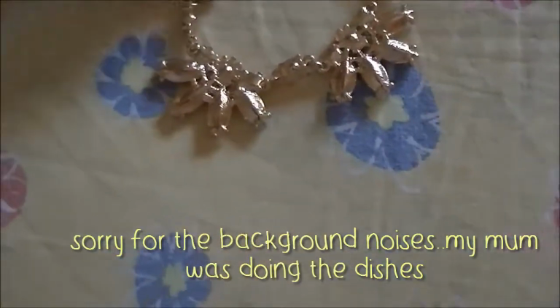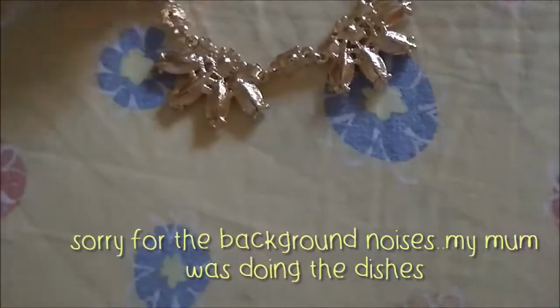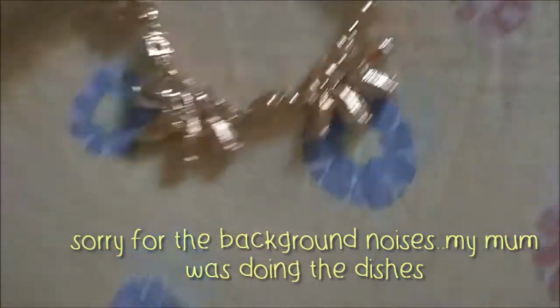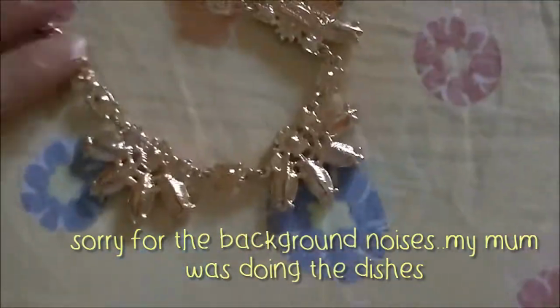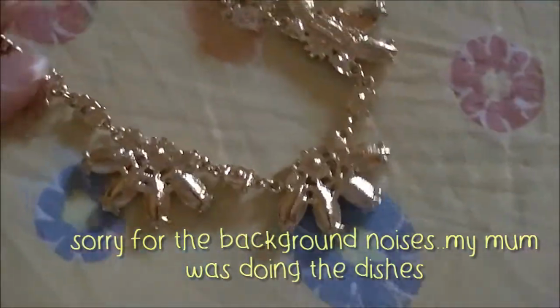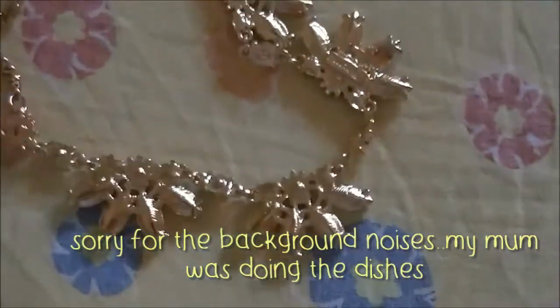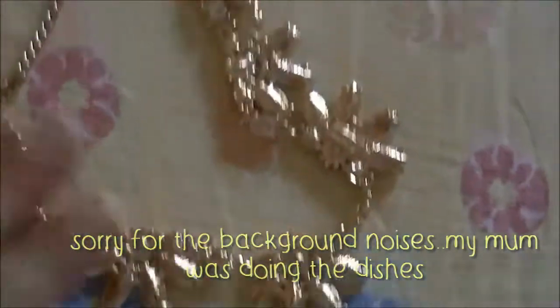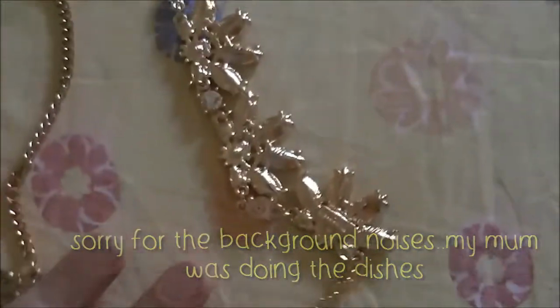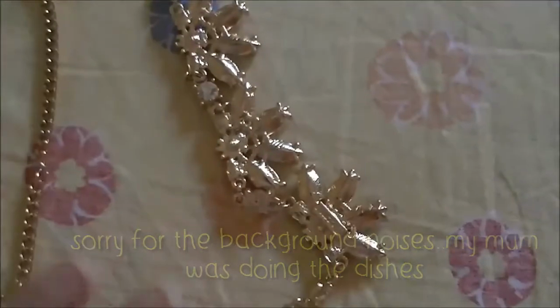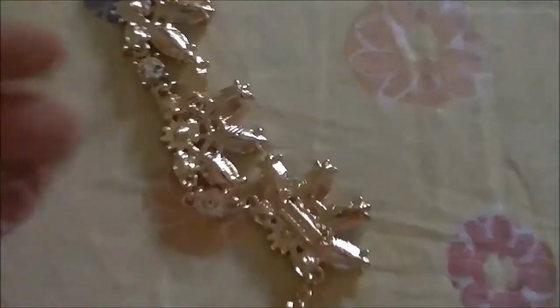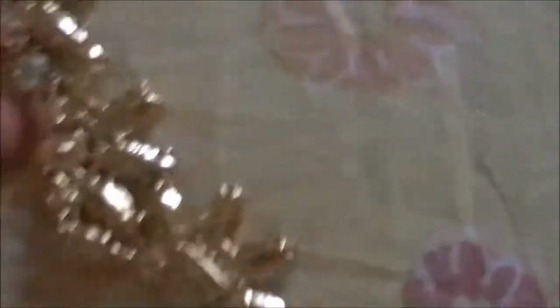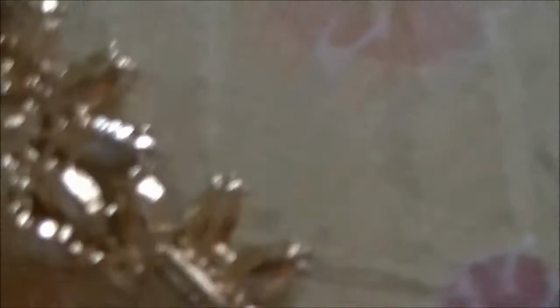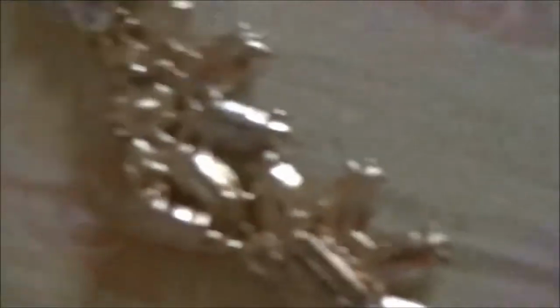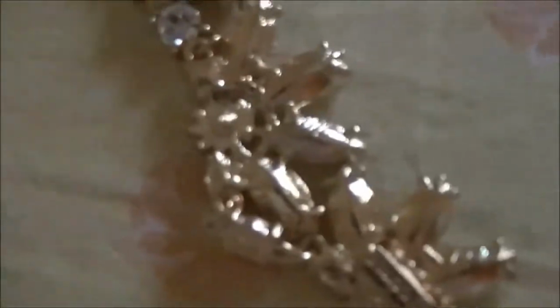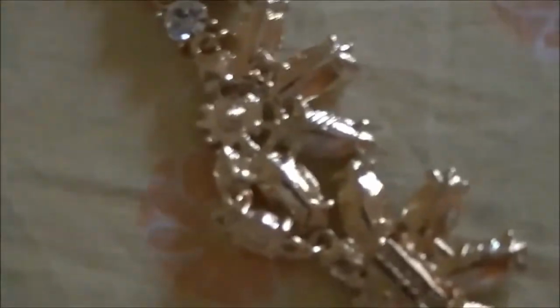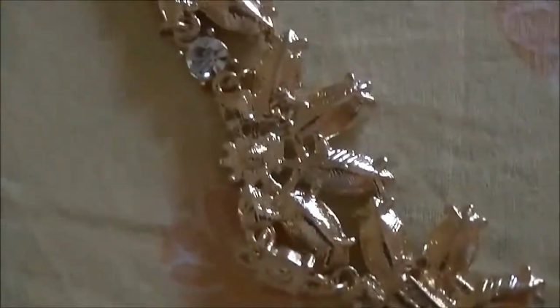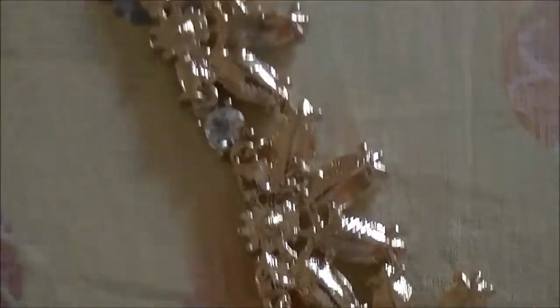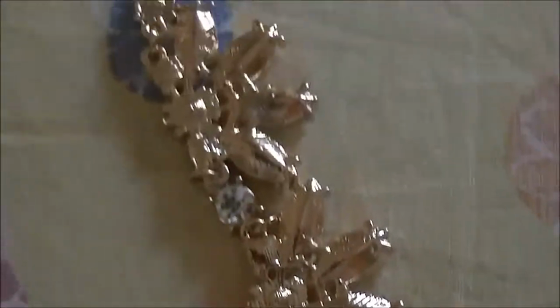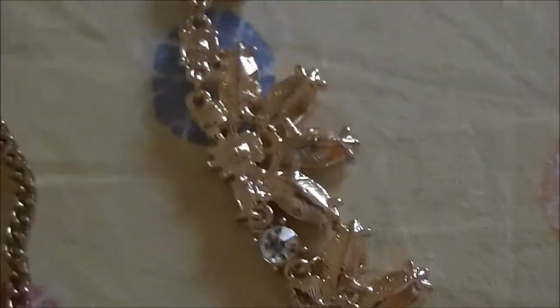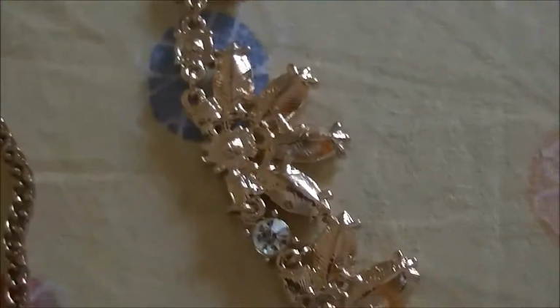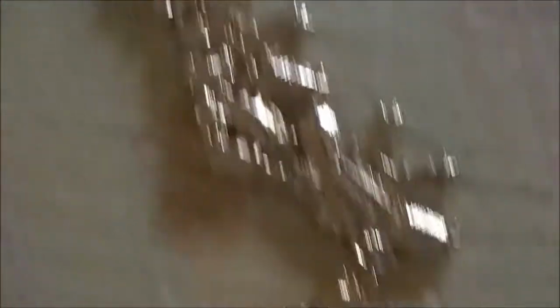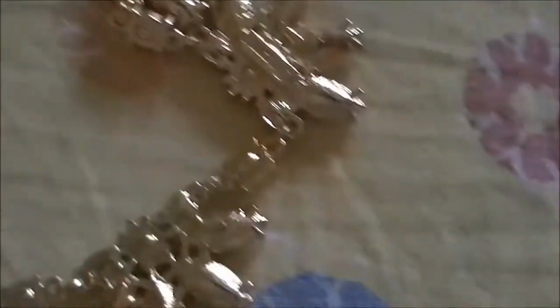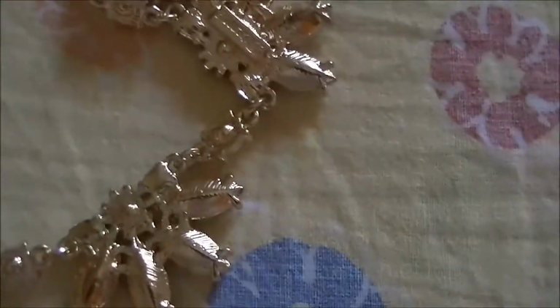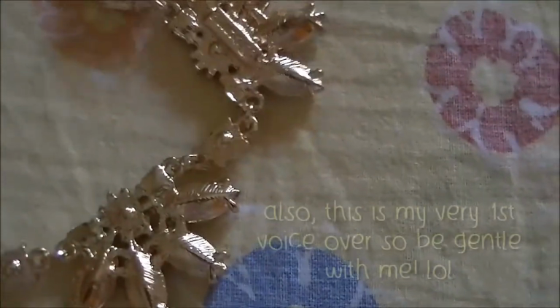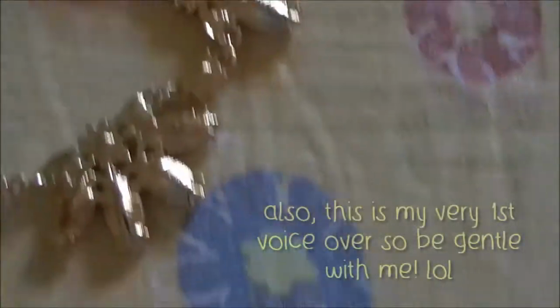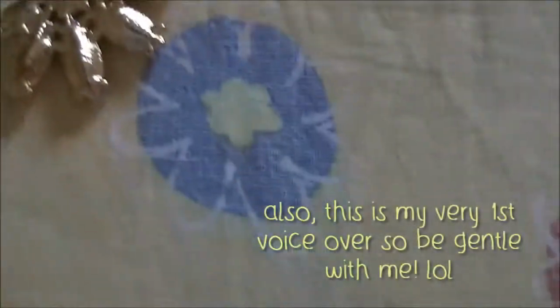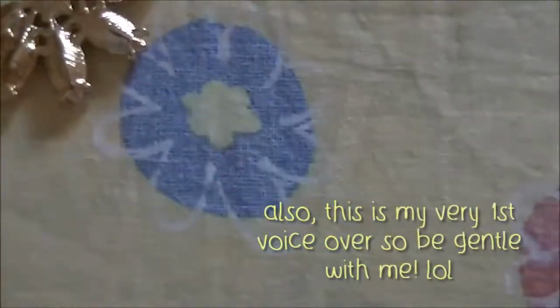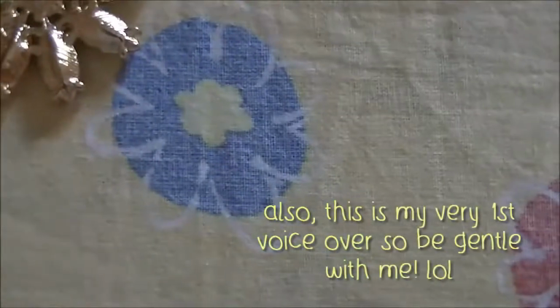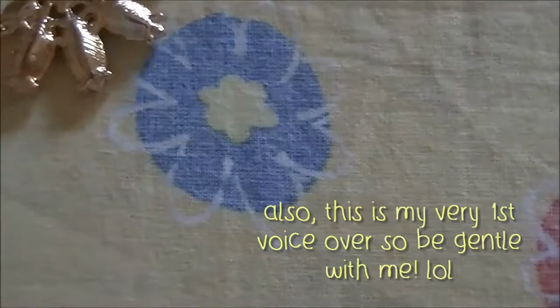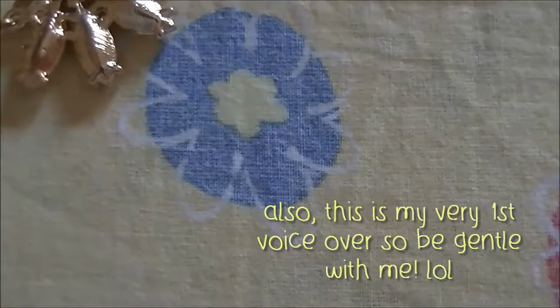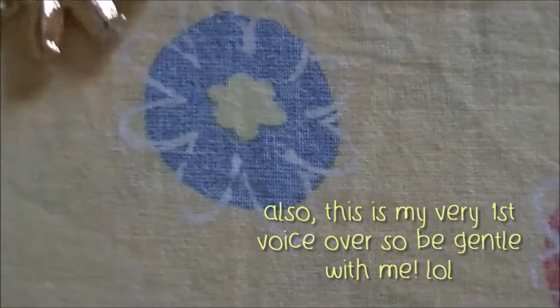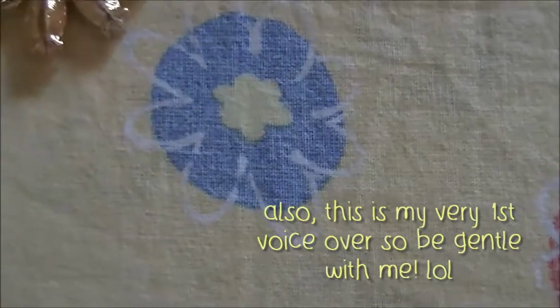It really spices up any outfit. I got tons of compliments when I wore this out the last time I went out for dinner.